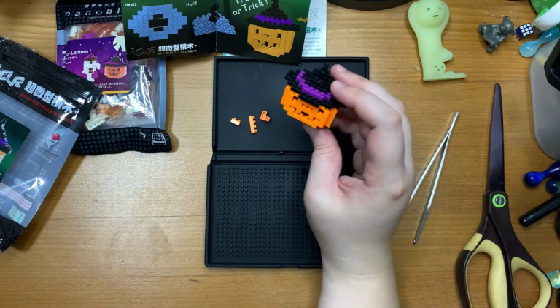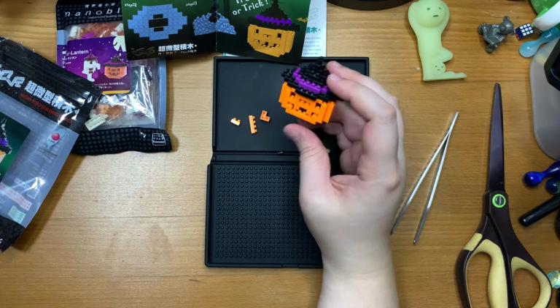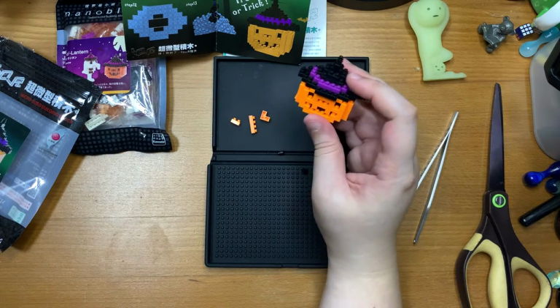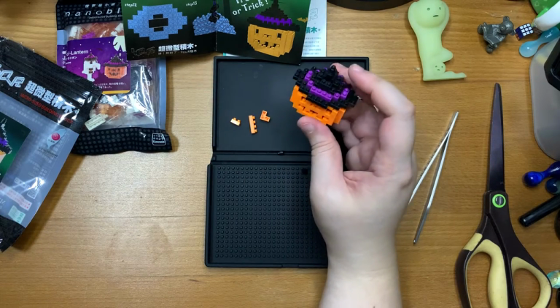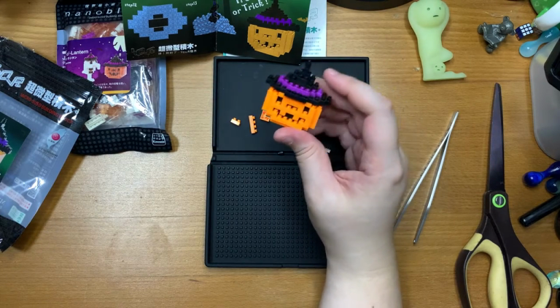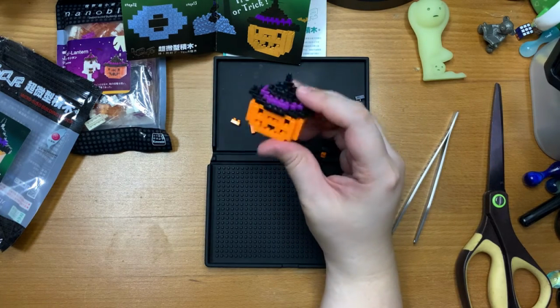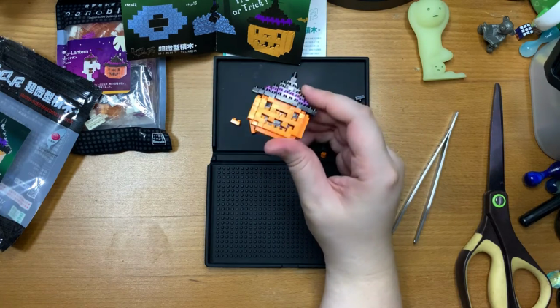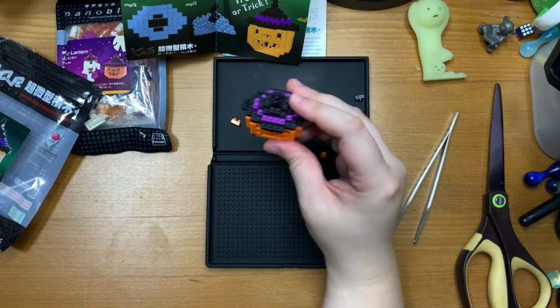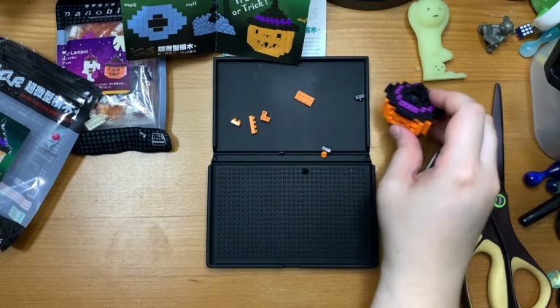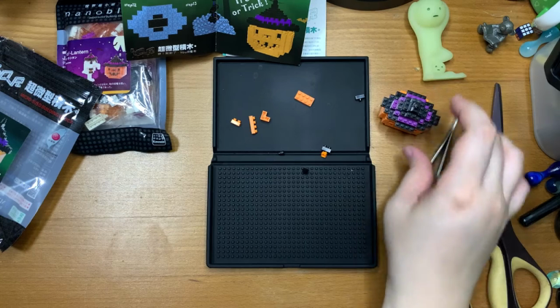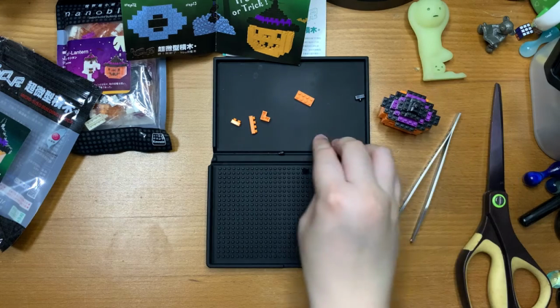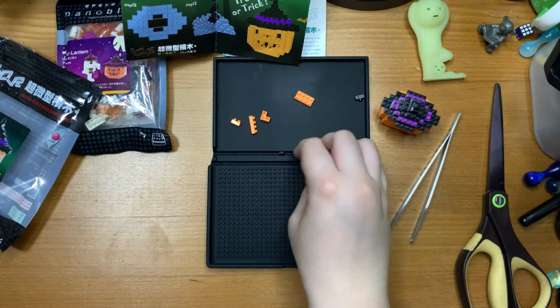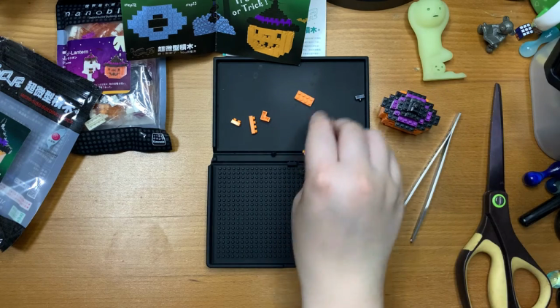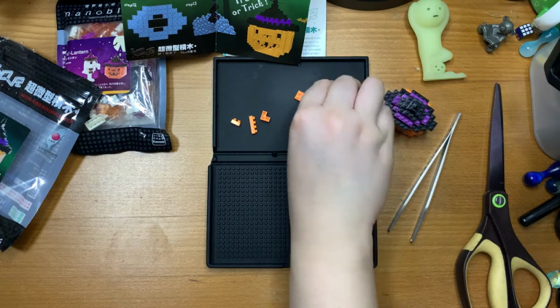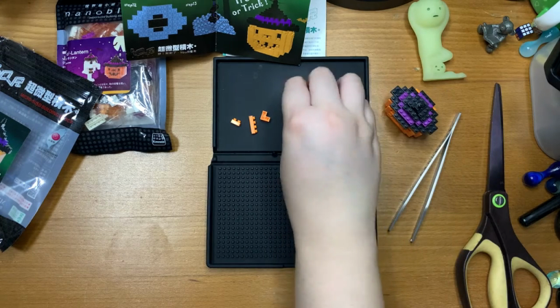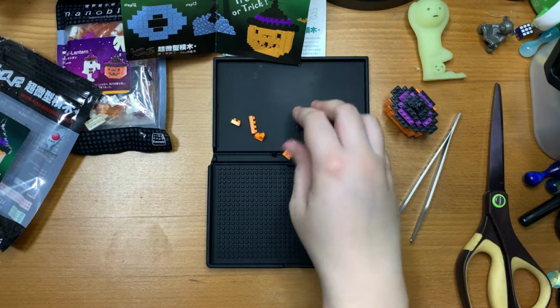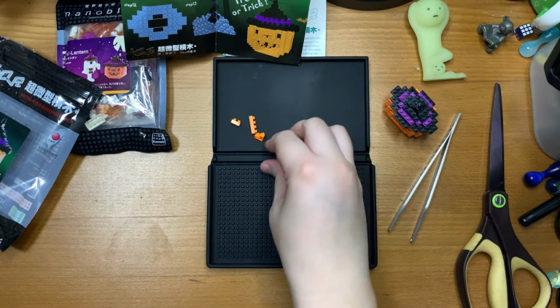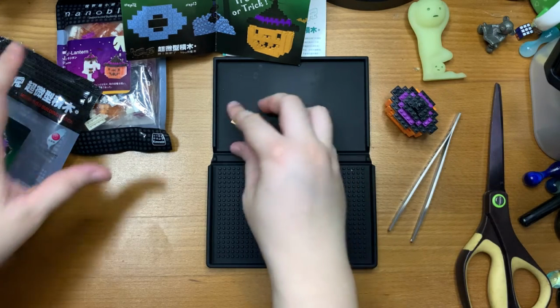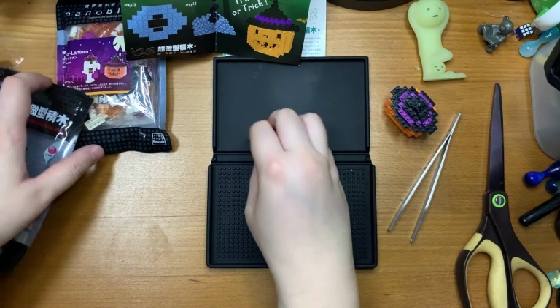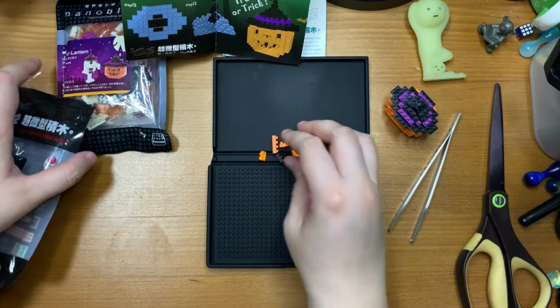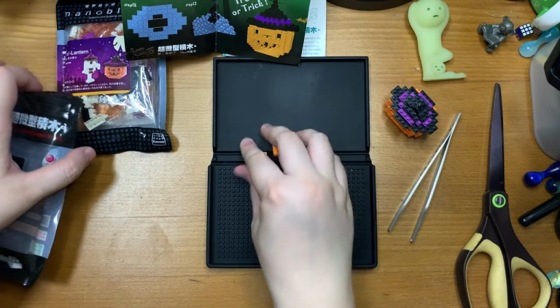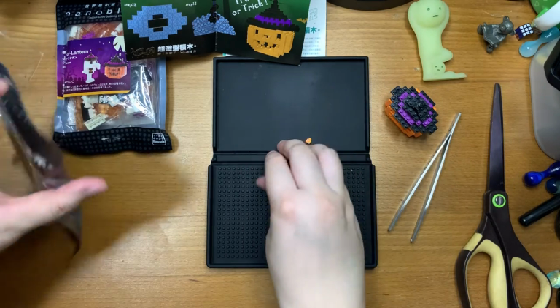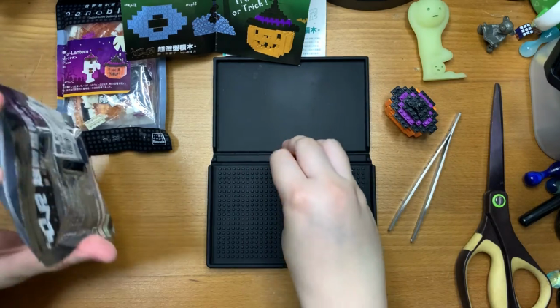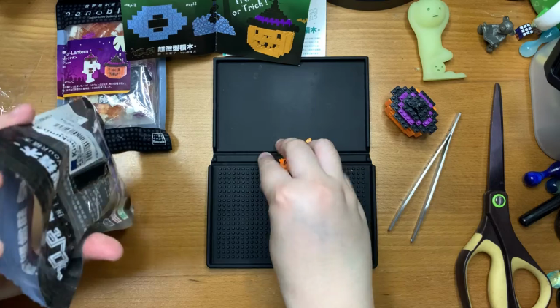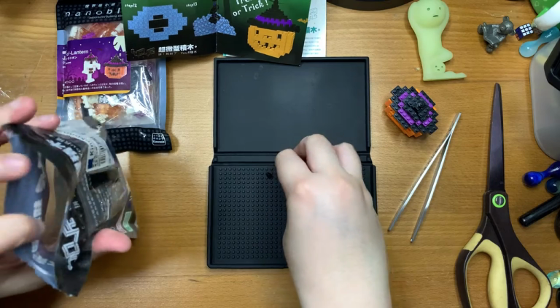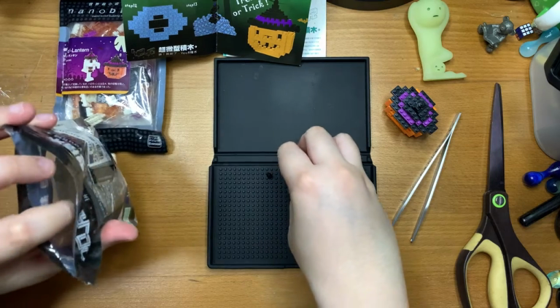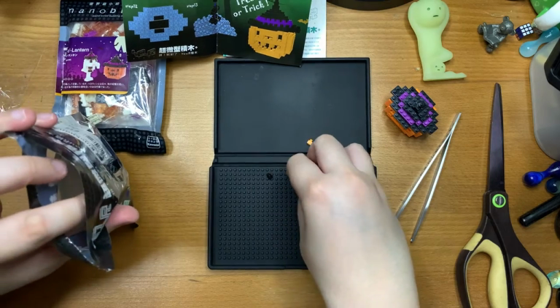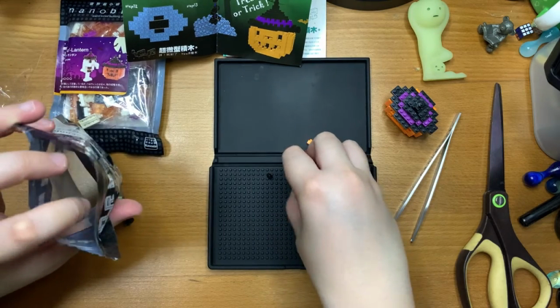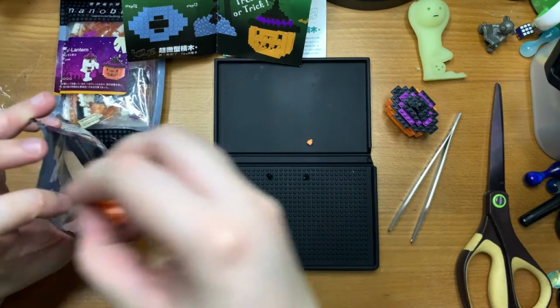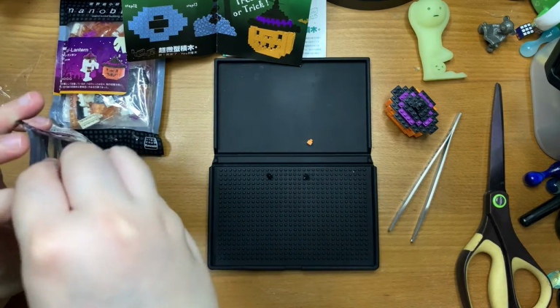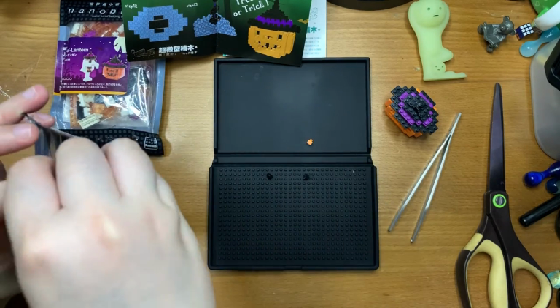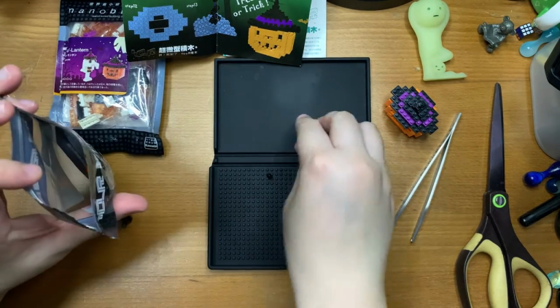The first pumpkin is done. I'd say it's pretty cute and very neon orange. Now let's try the actual nanoblock.